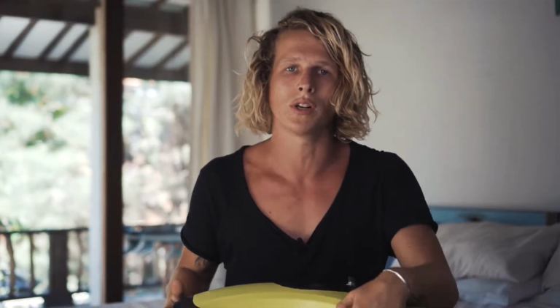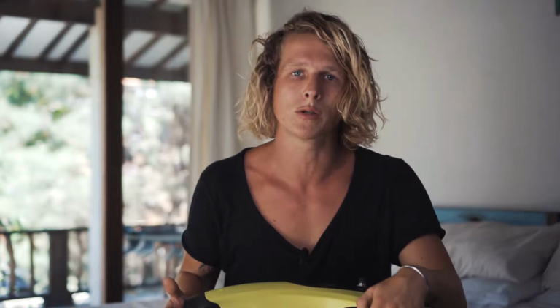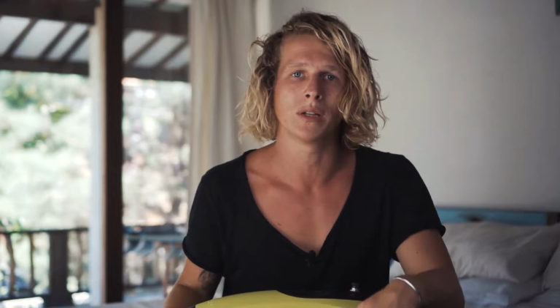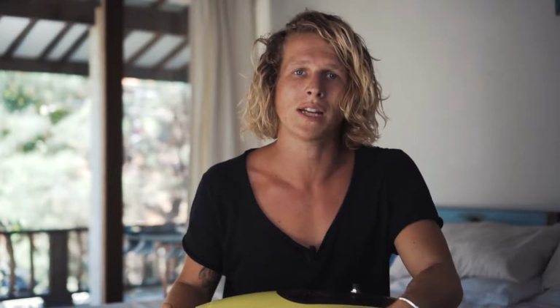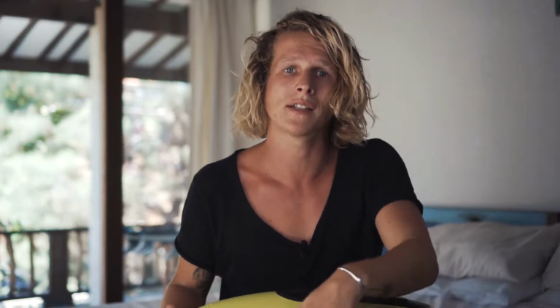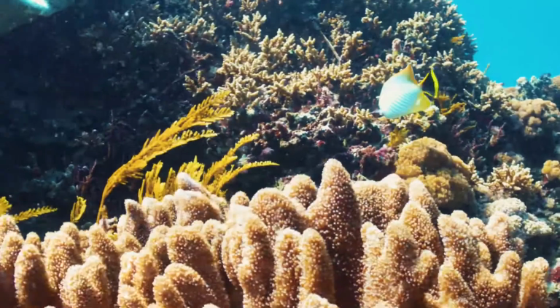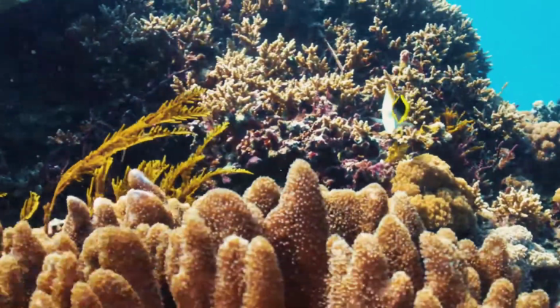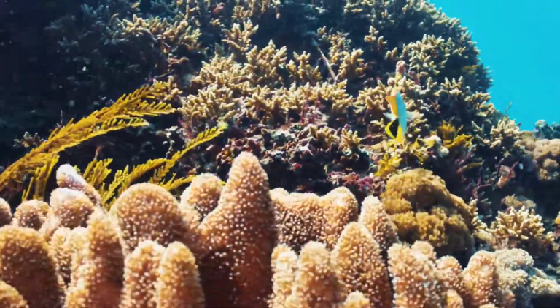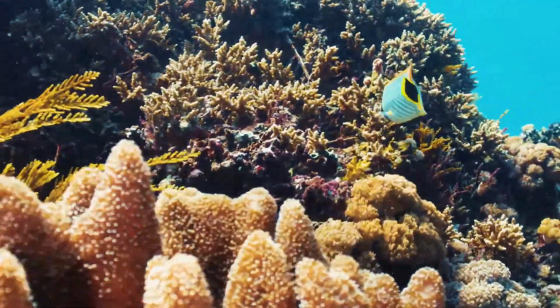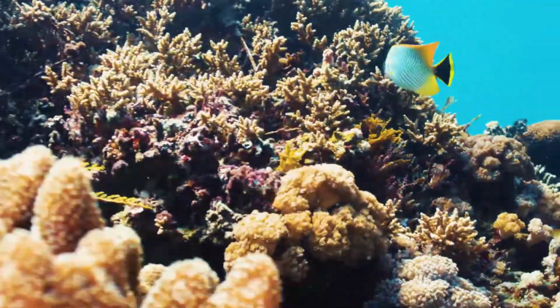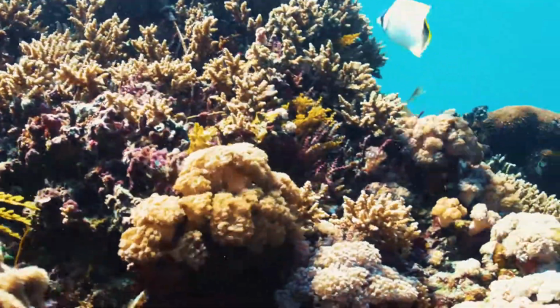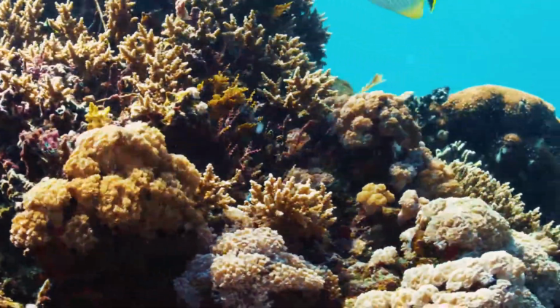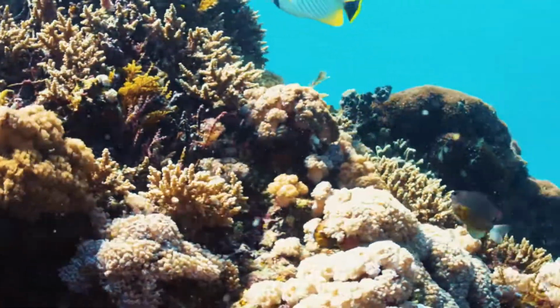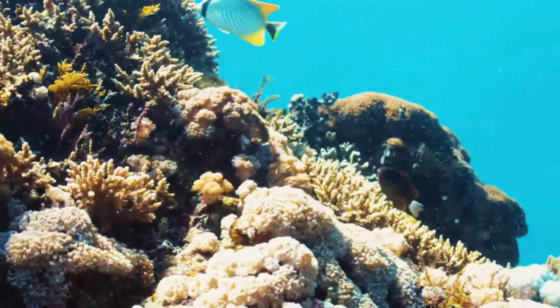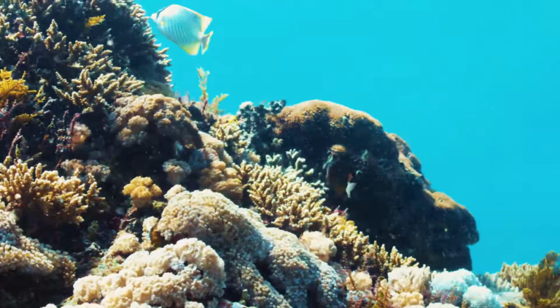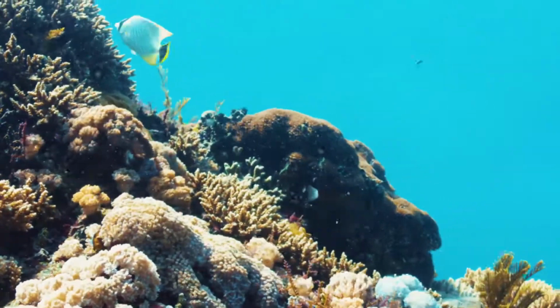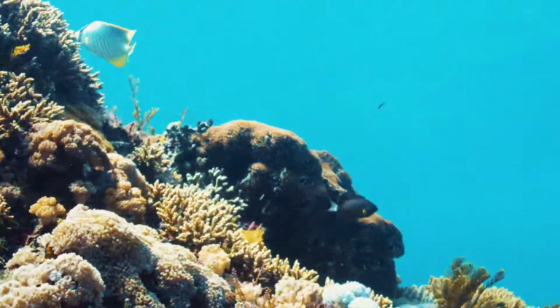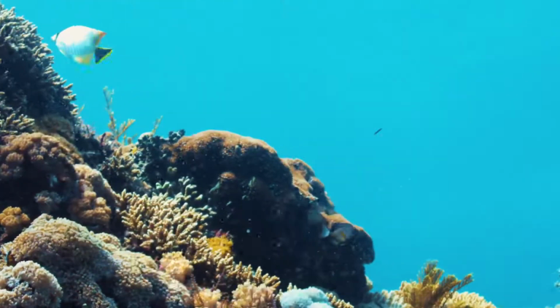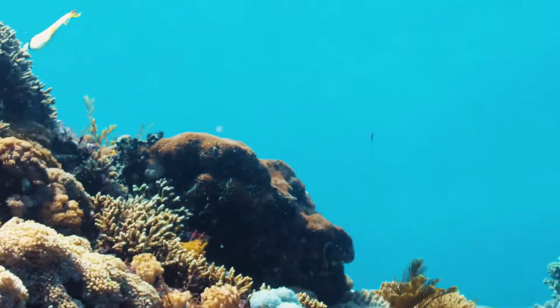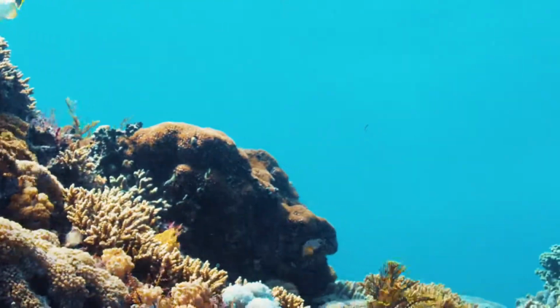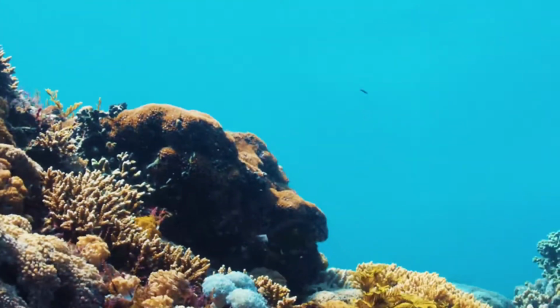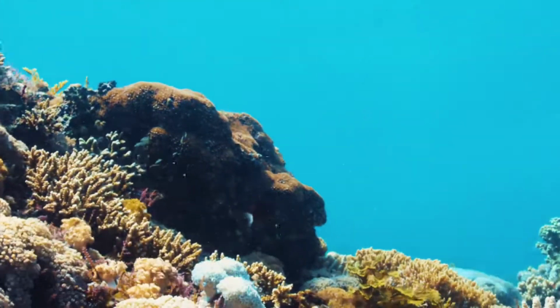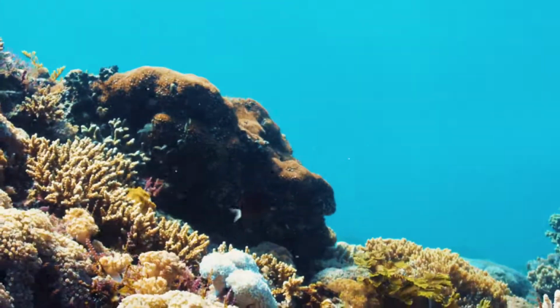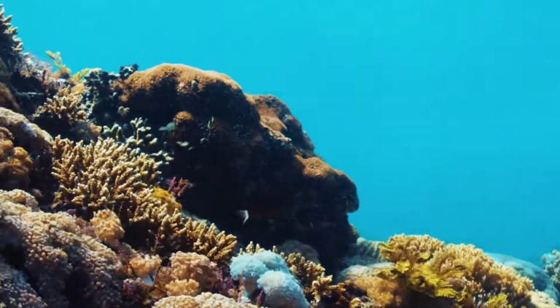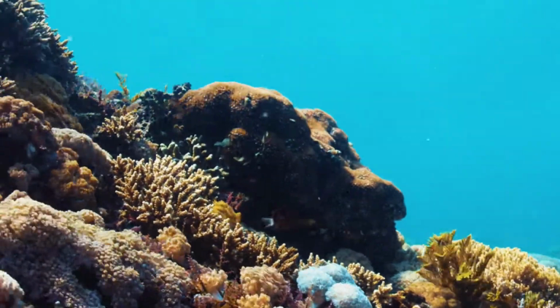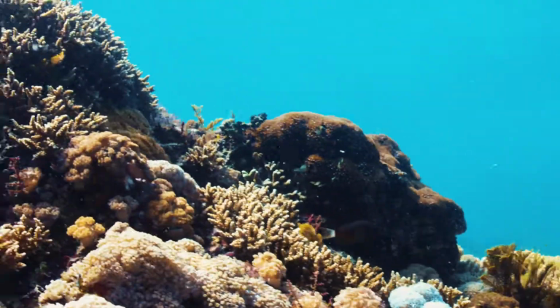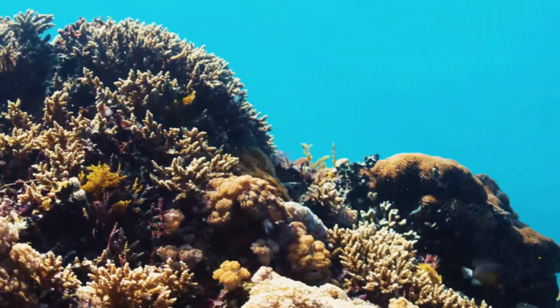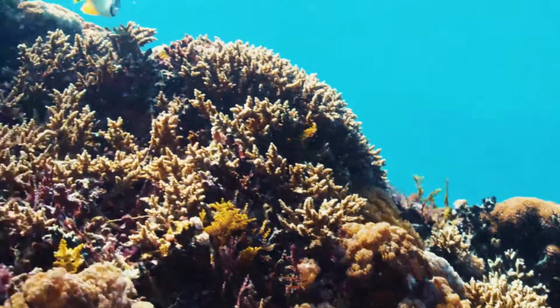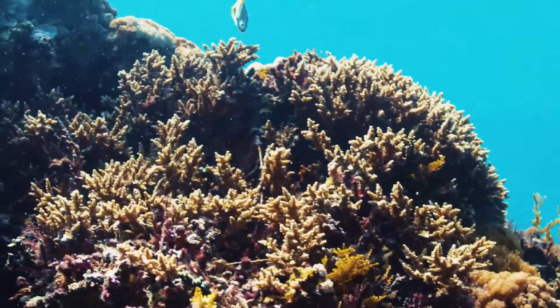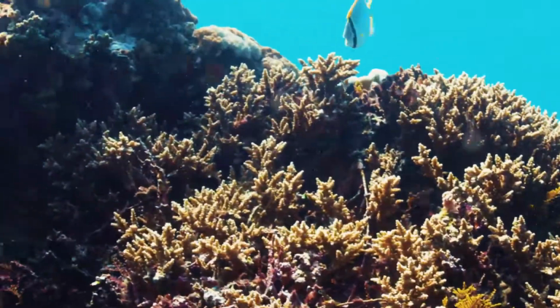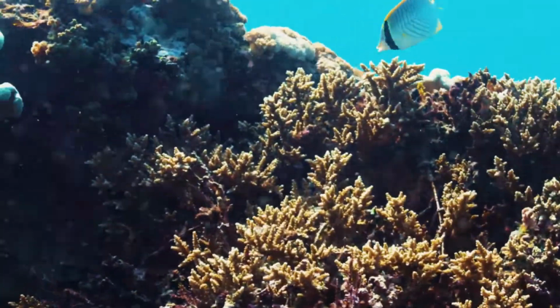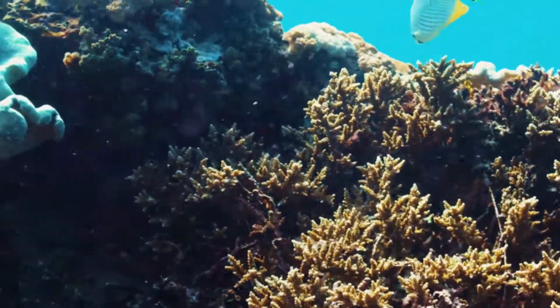Because it wasn't possible for me to test some of the features that this has — like the macro feature, where you can get really nice macro shots of corals or underwater marine life — I just didn't get a chance because of that current.